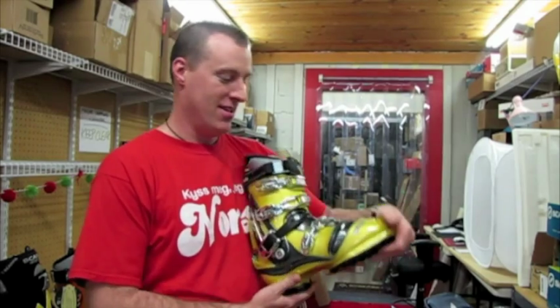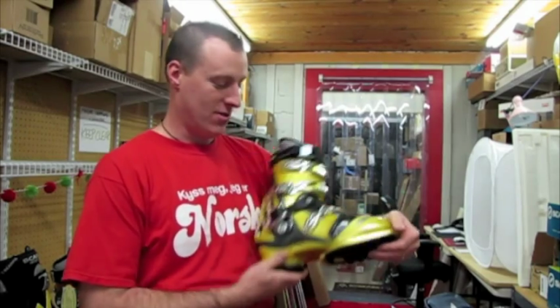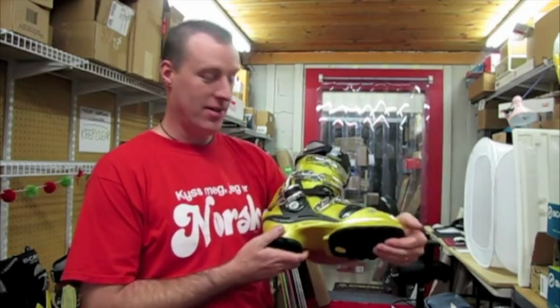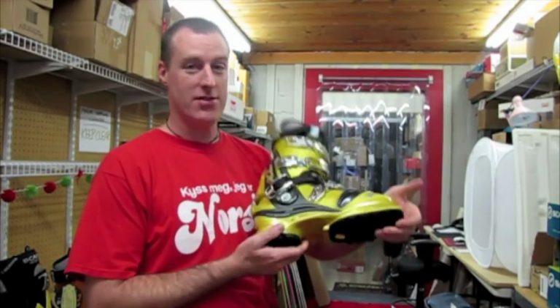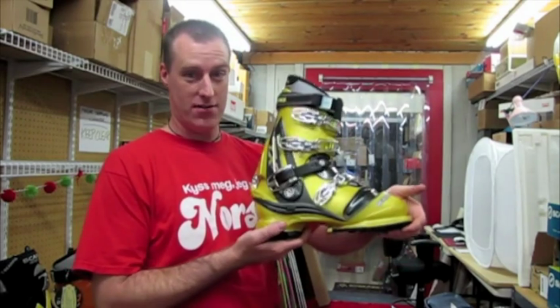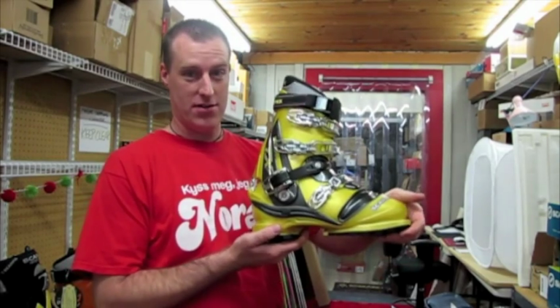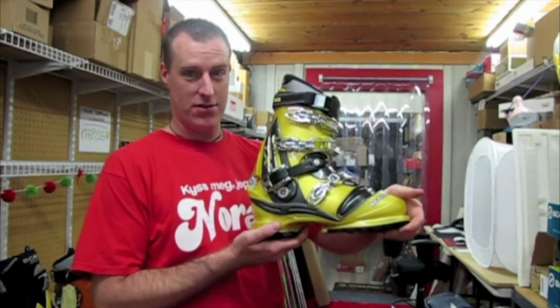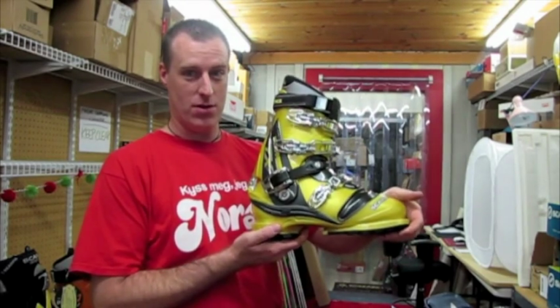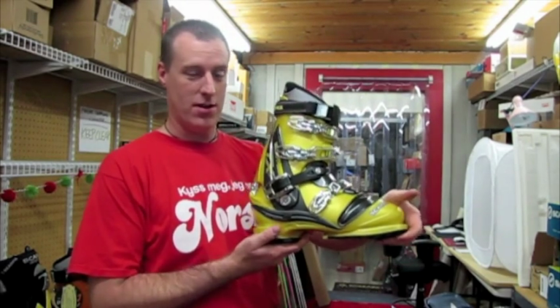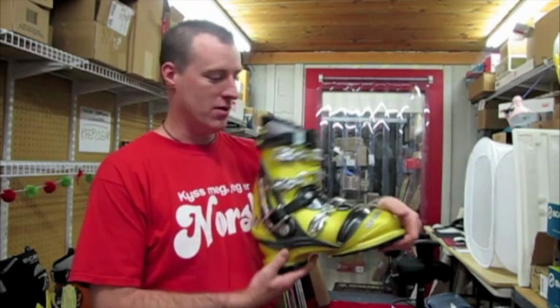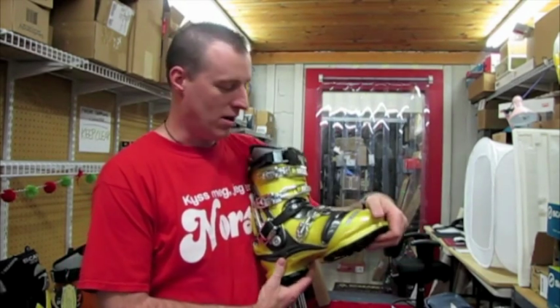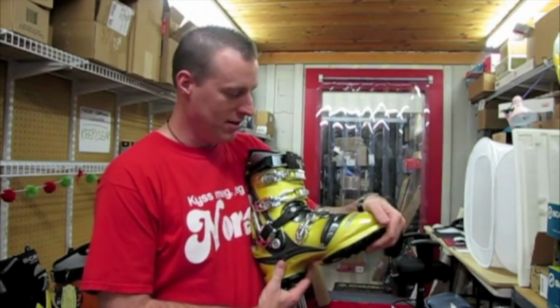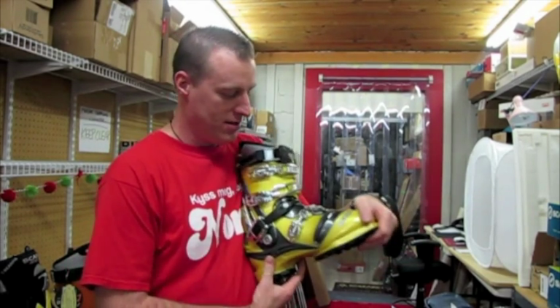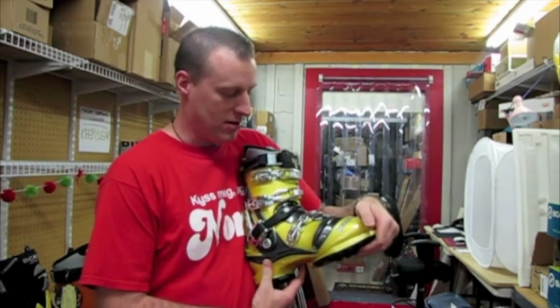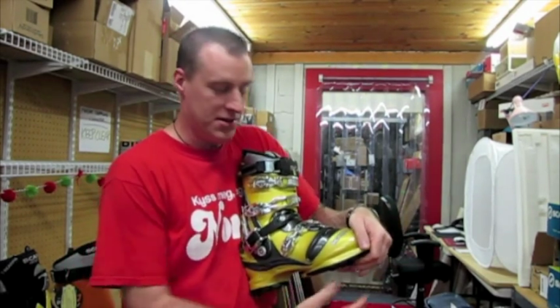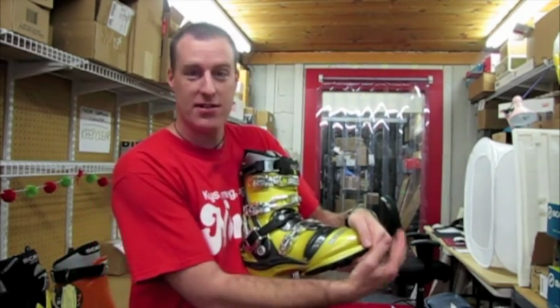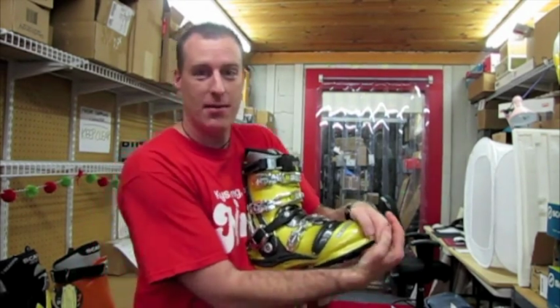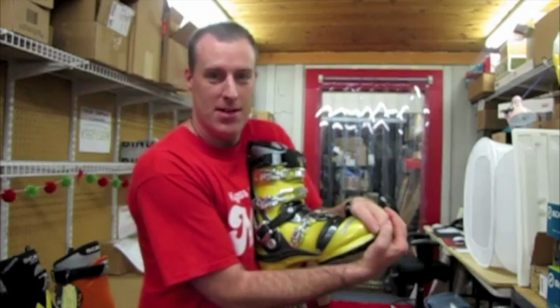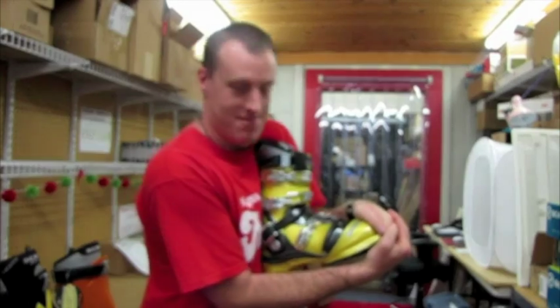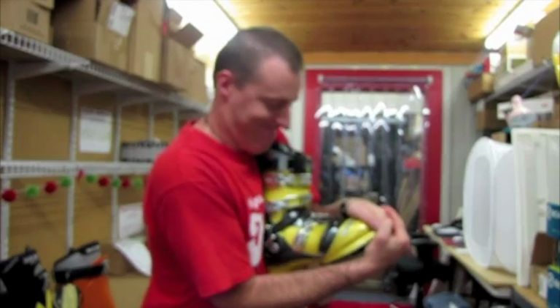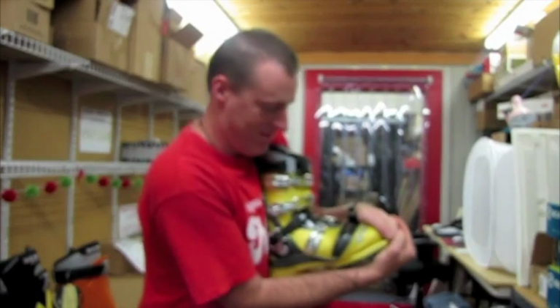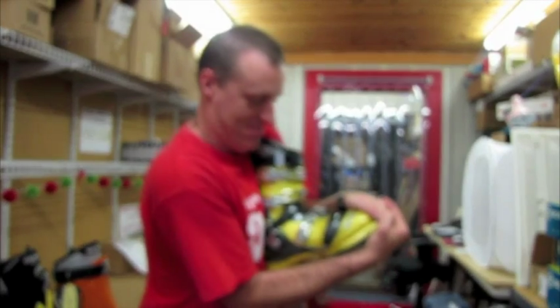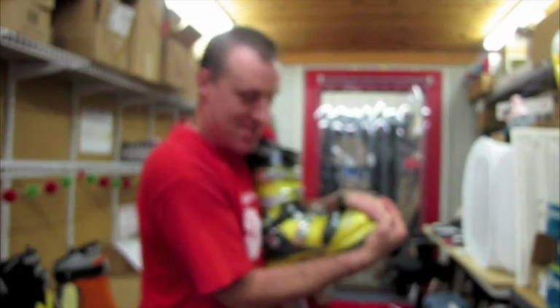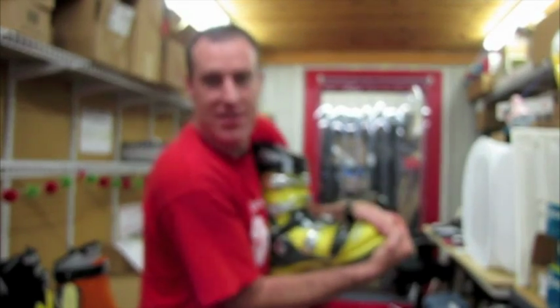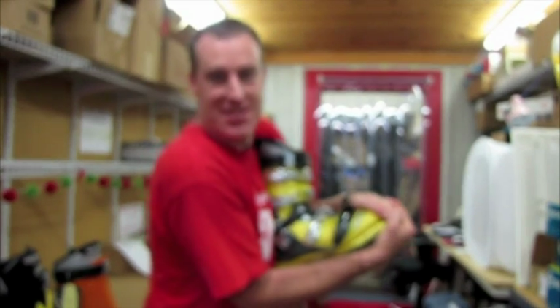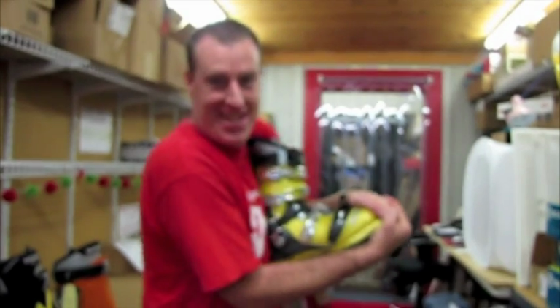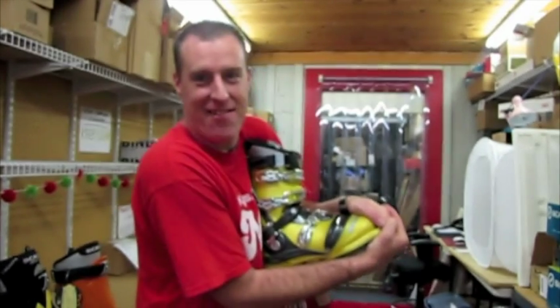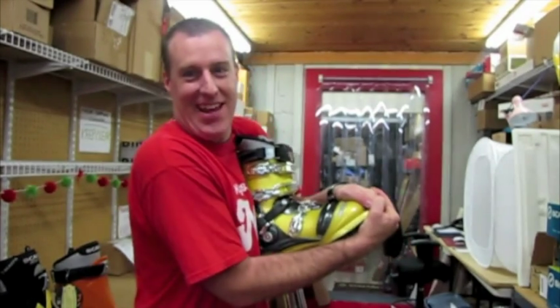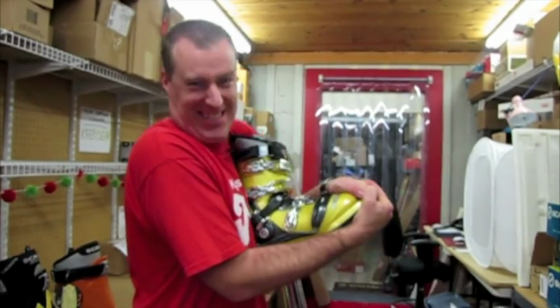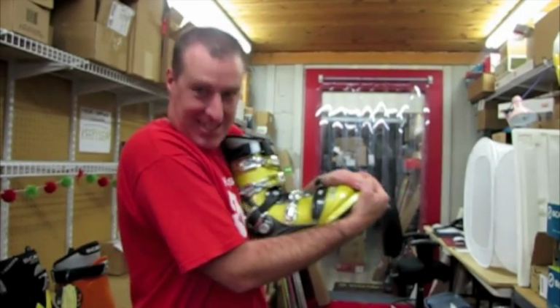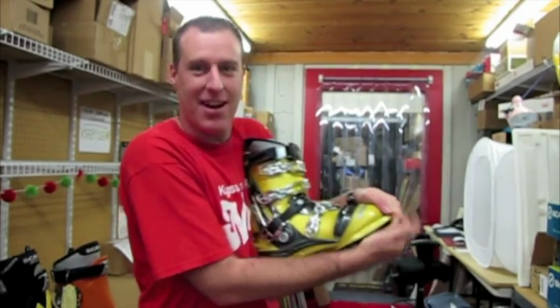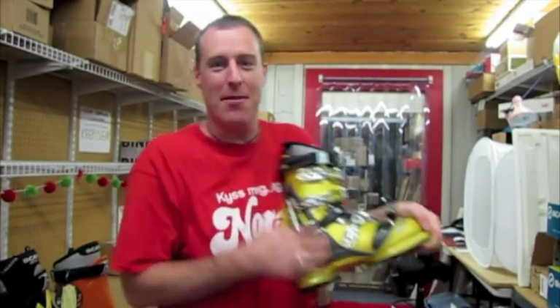Here is obviously the stiffest one on the wall — the TX Comp. There's the hand flex: not happening.